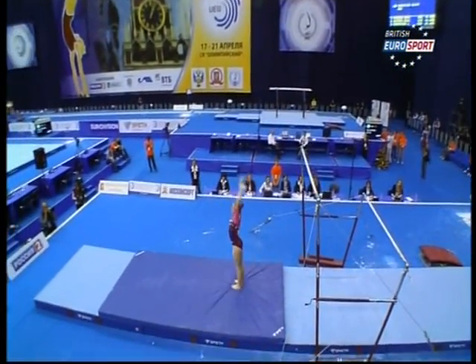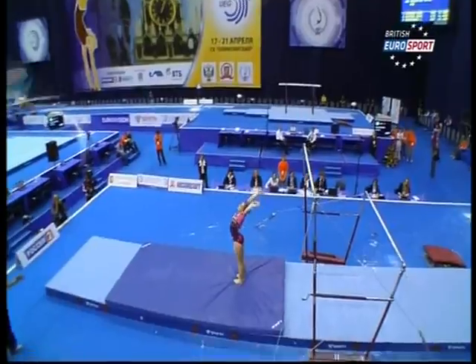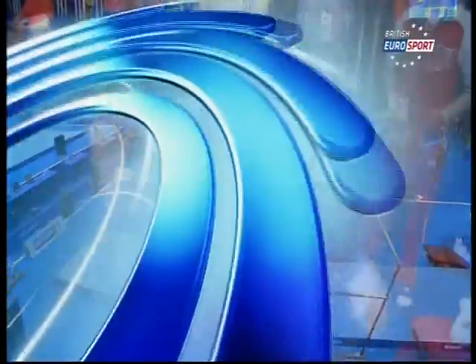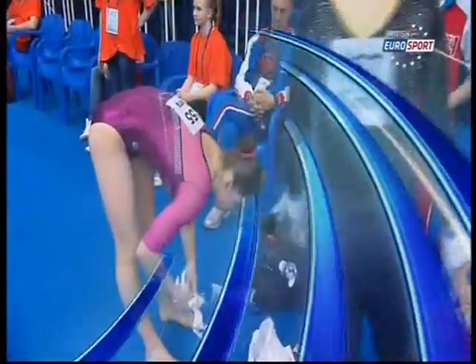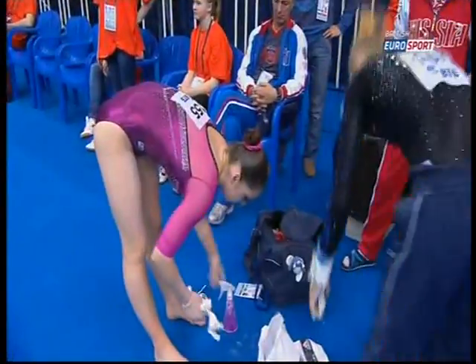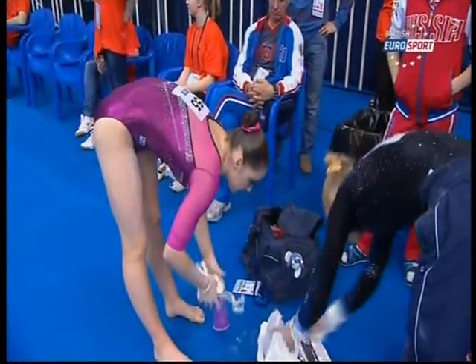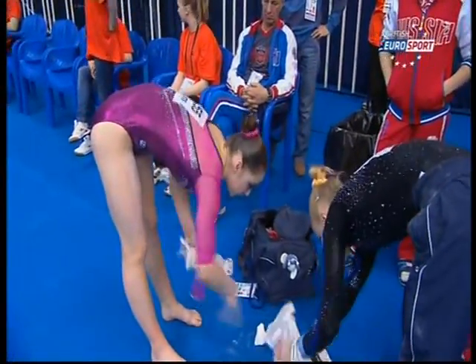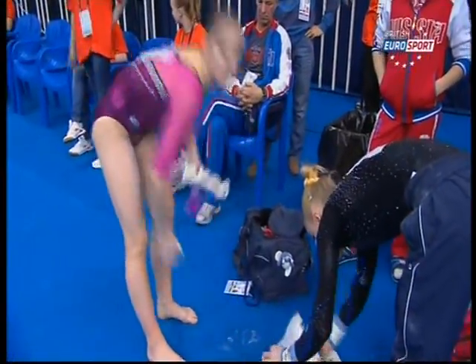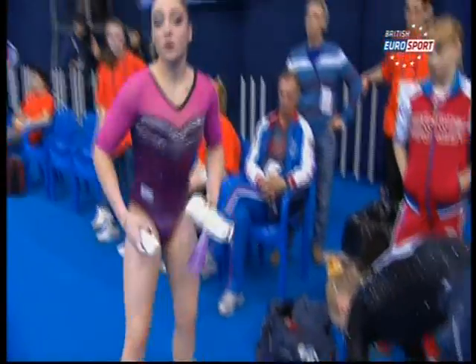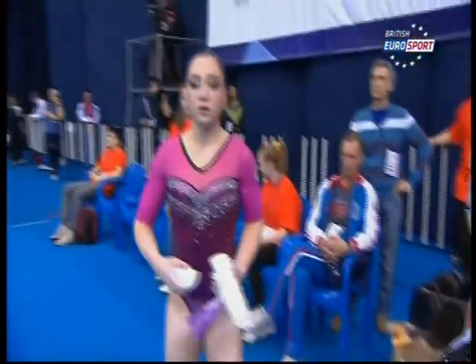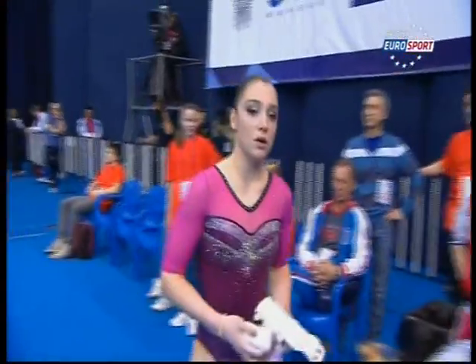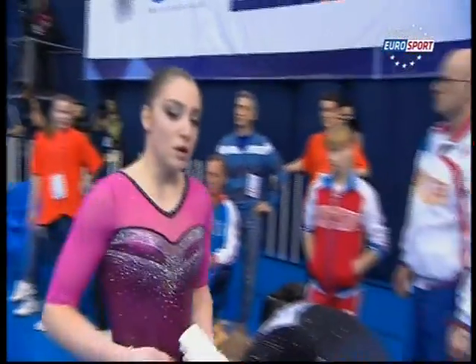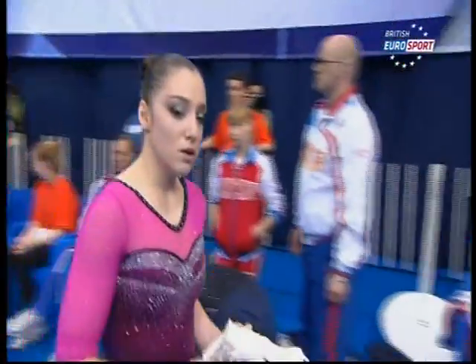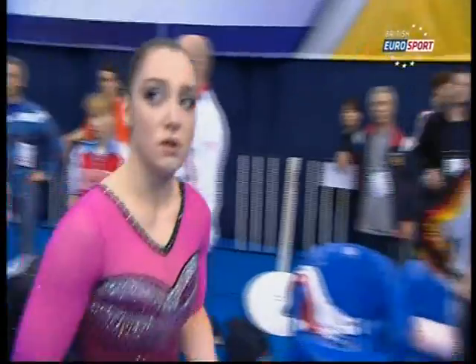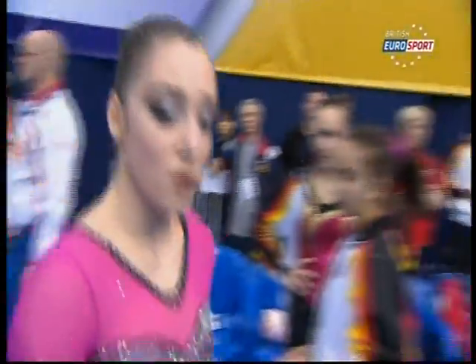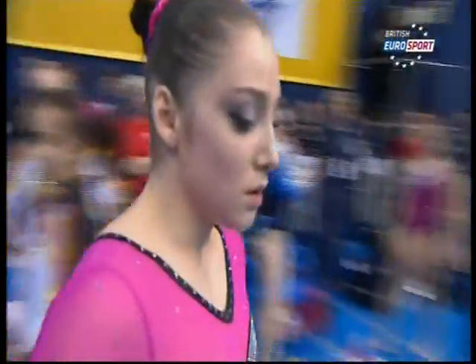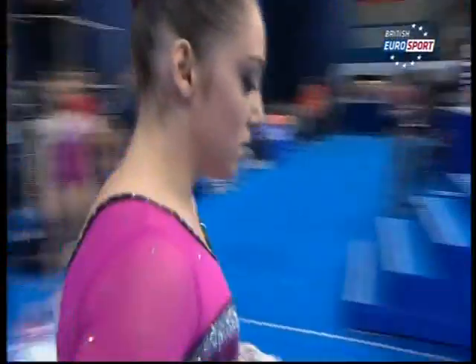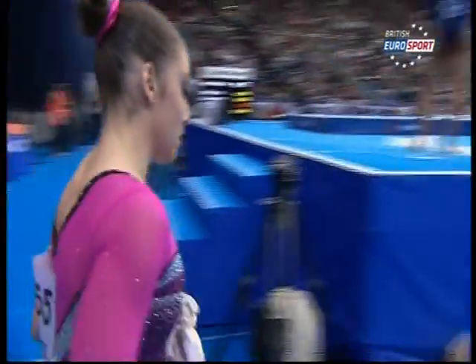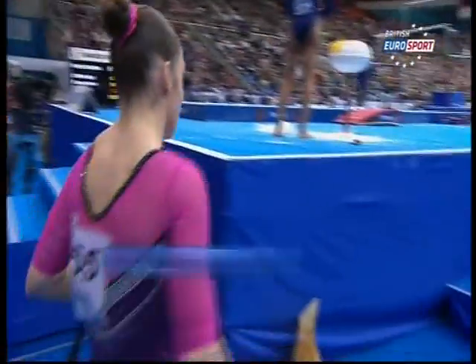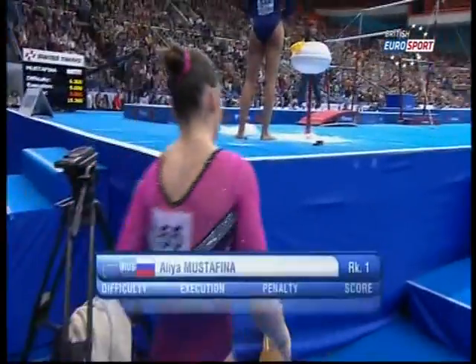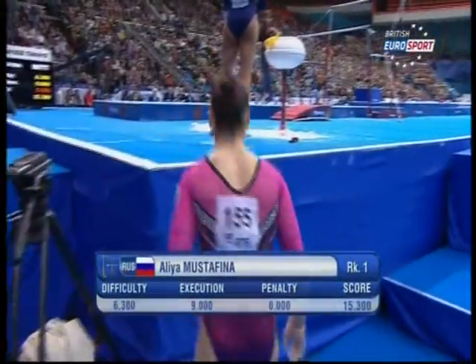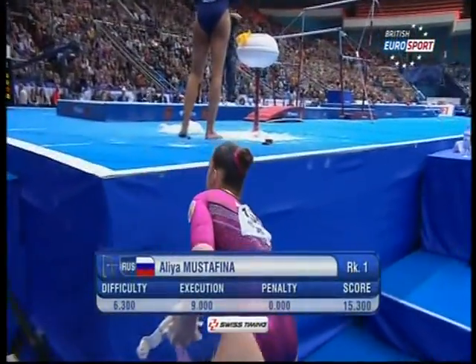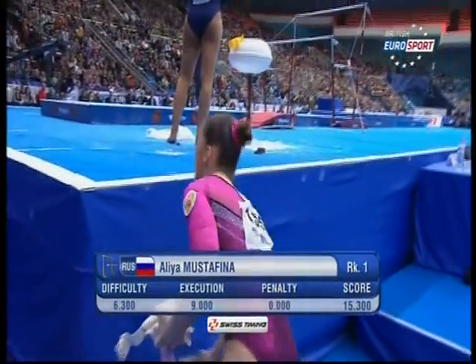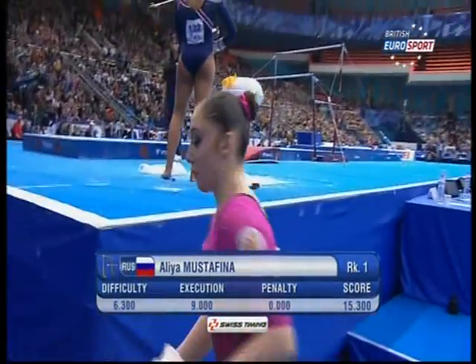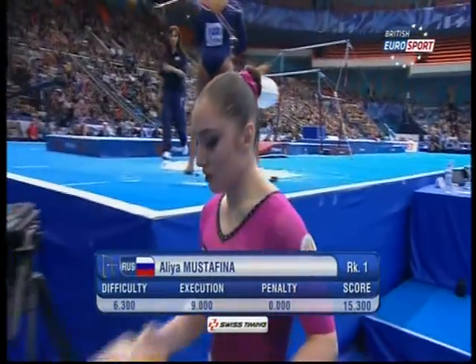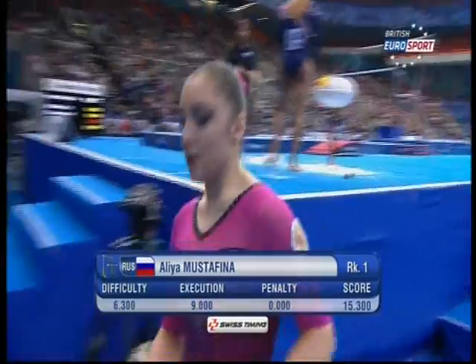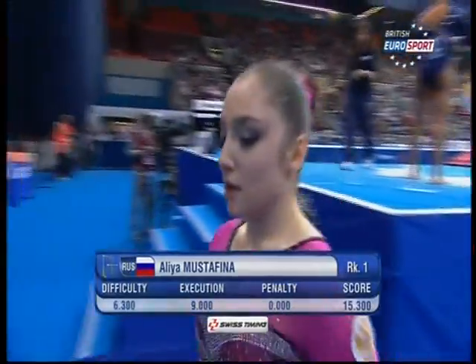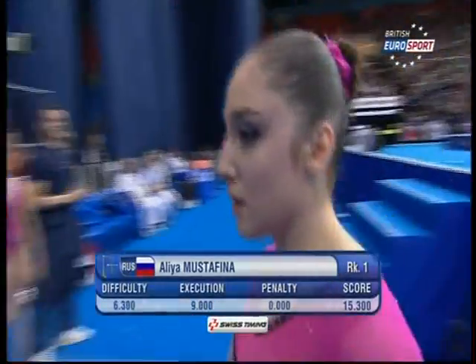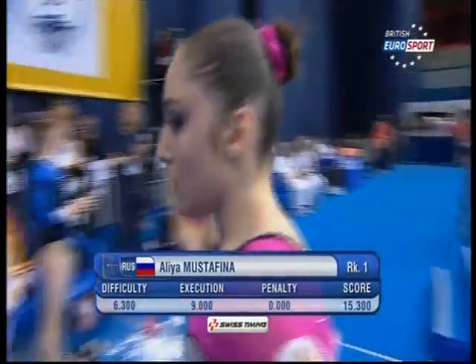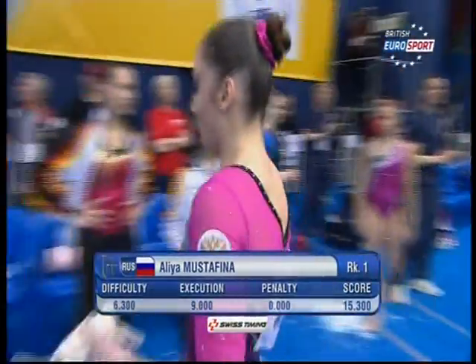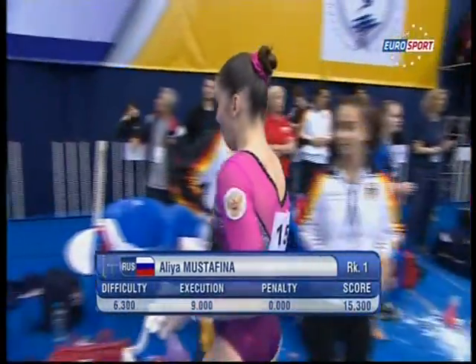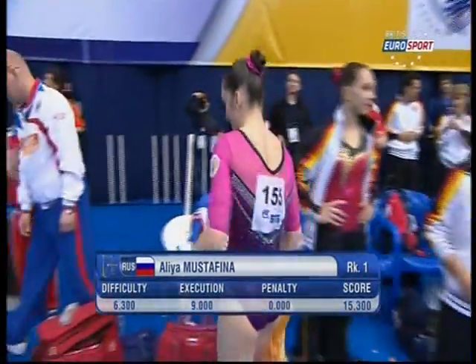Here's the double back — full turn in the second. Difficult to see that routine earning anything less than top spot at 15.300.